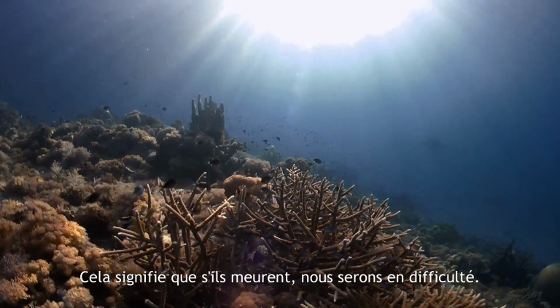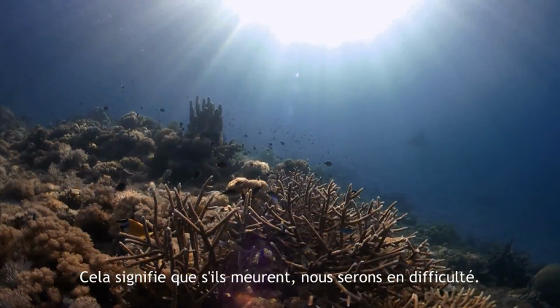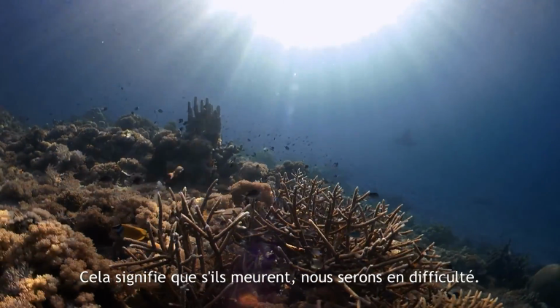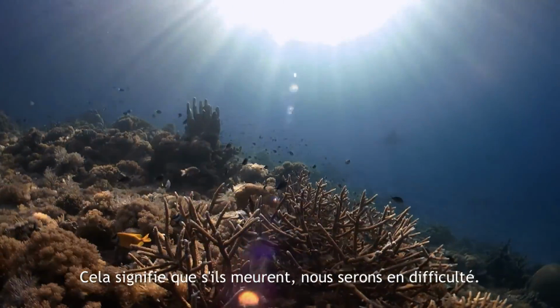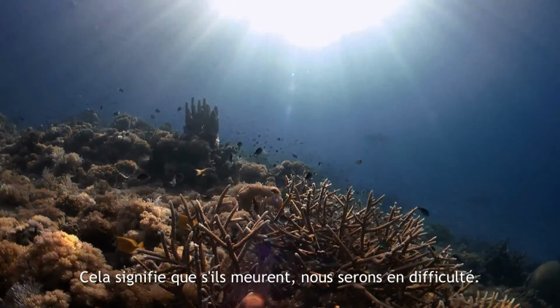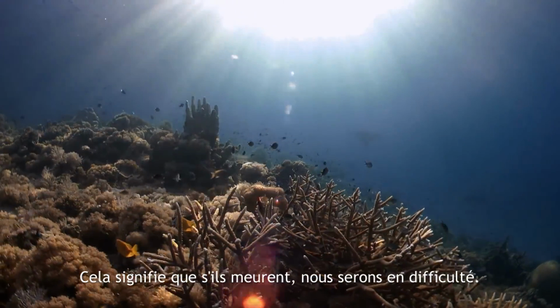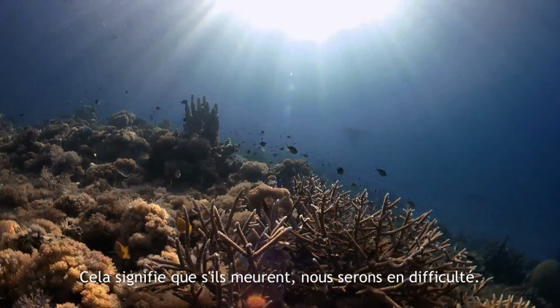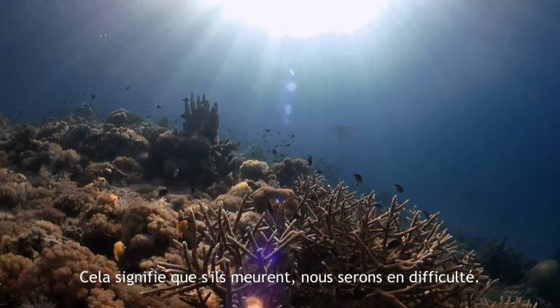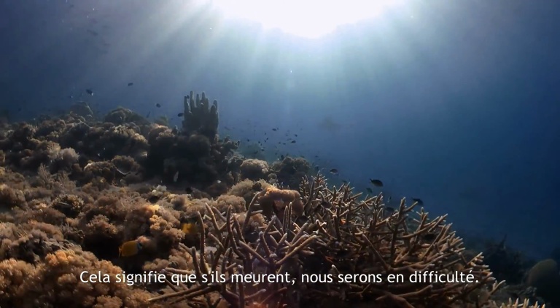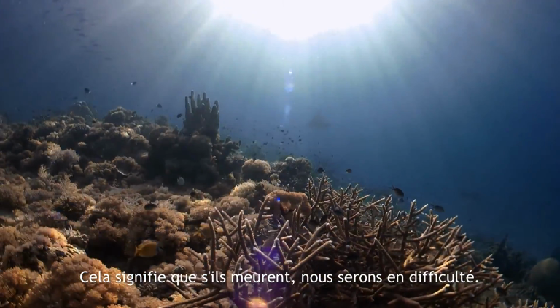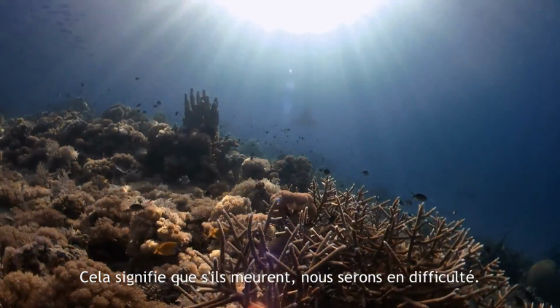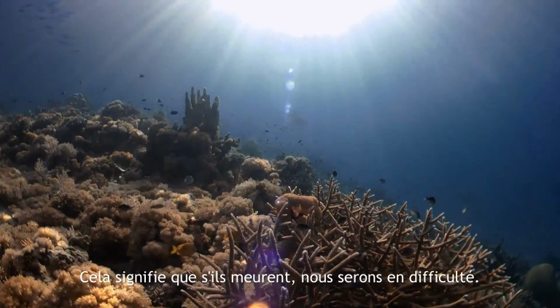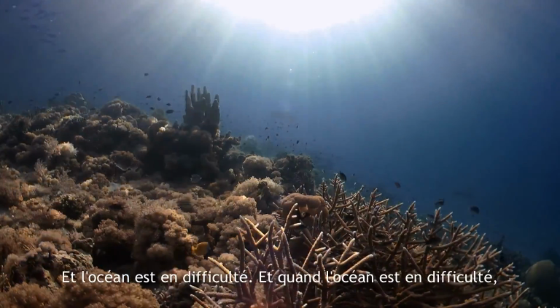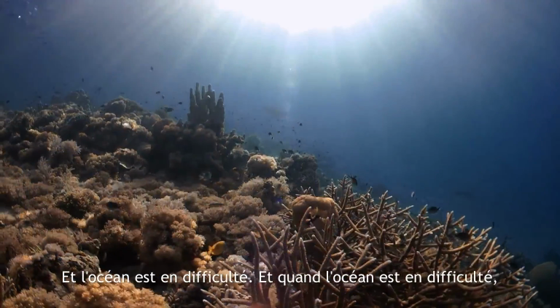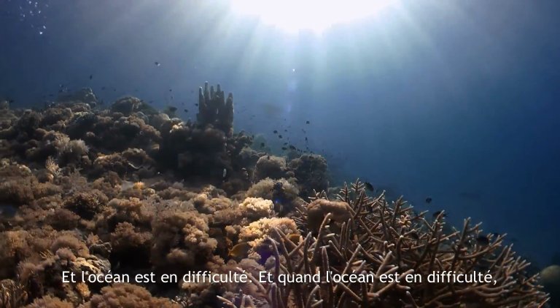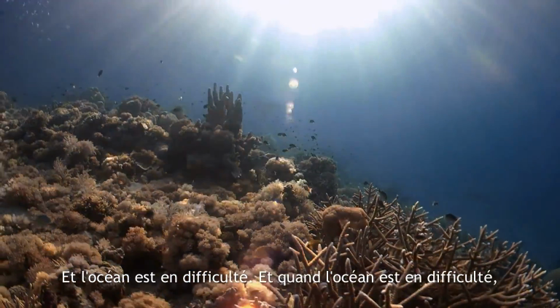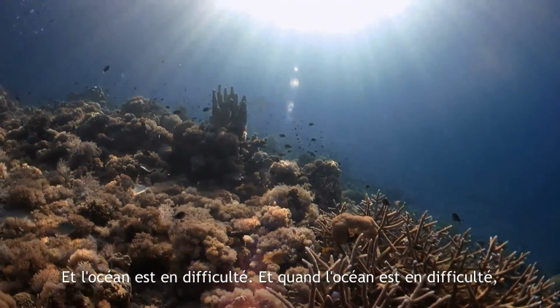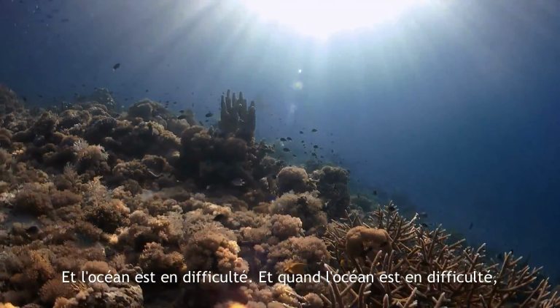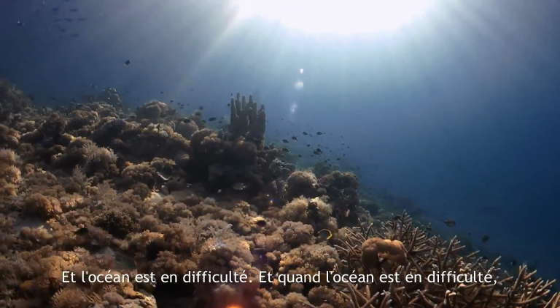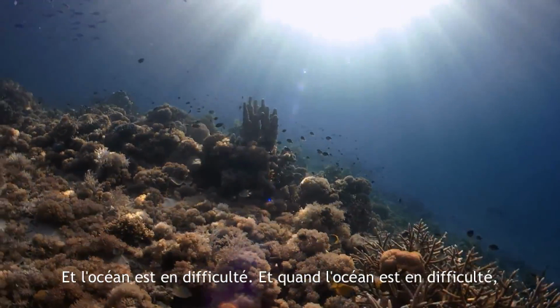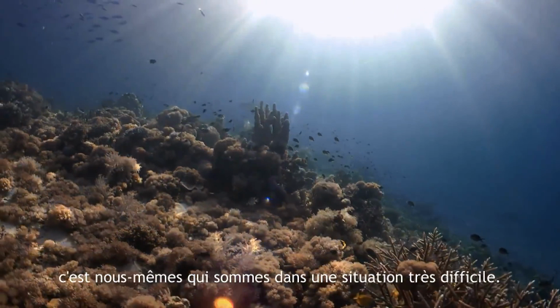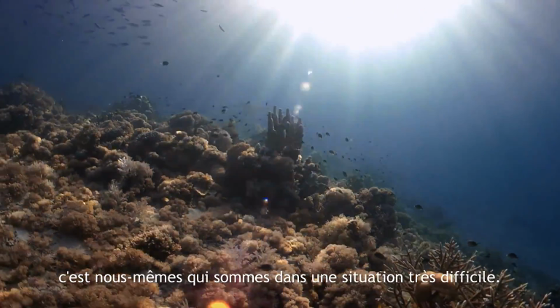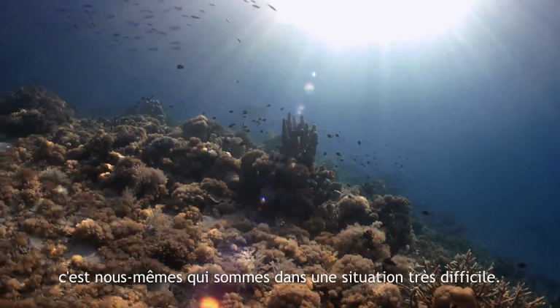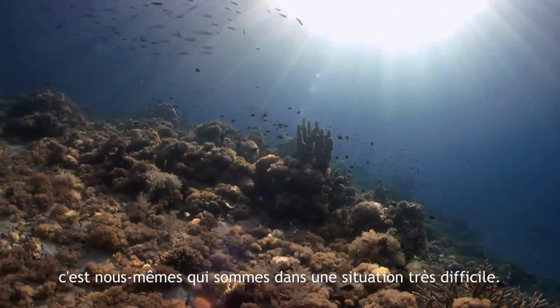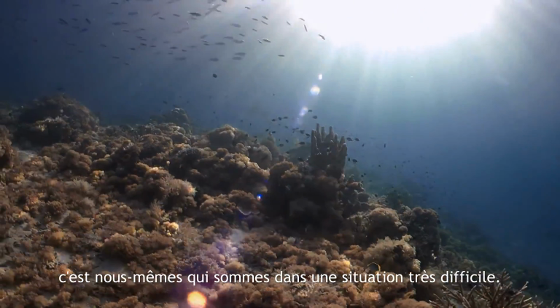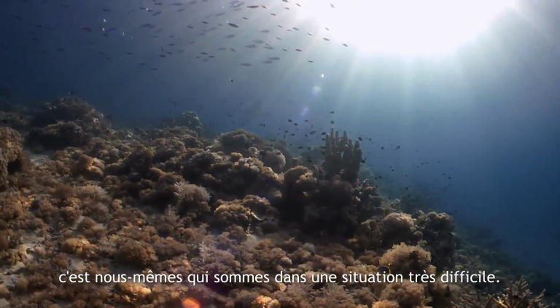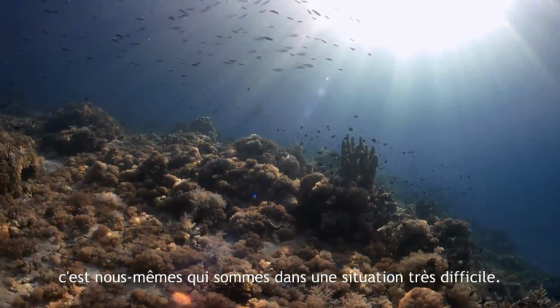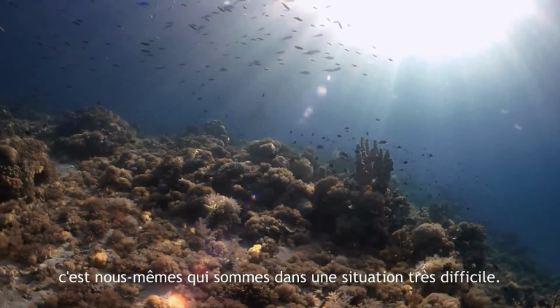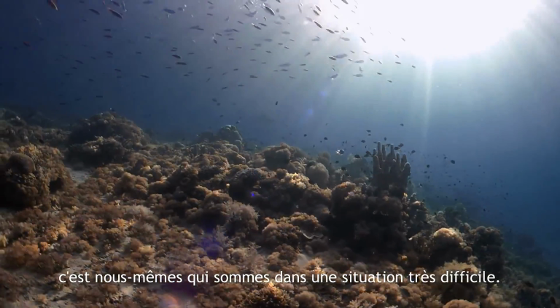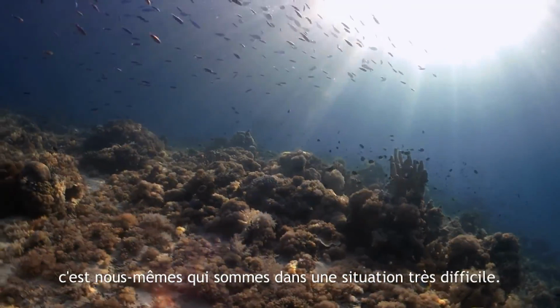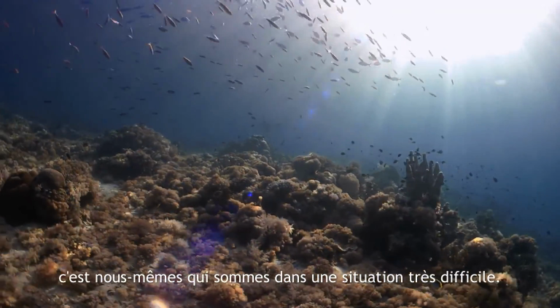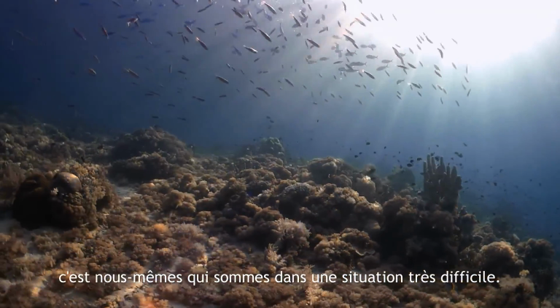Meaning that if they die, we are in trouble. And the ocean is in trouble. When the ocean is in trouble, we are in a very difficult situation.